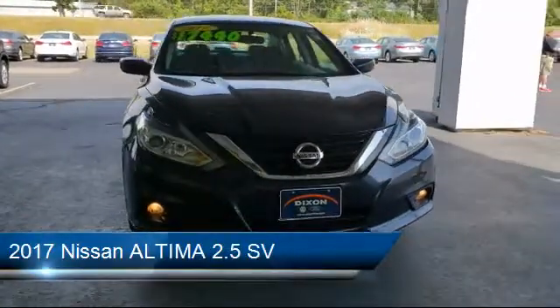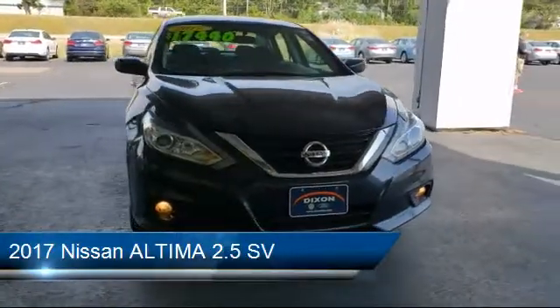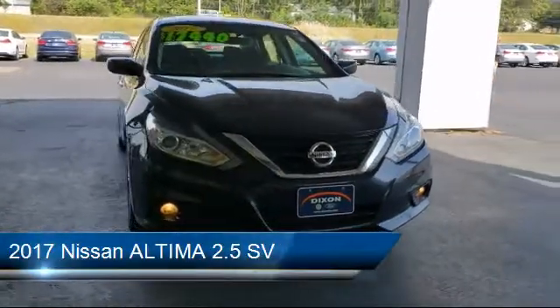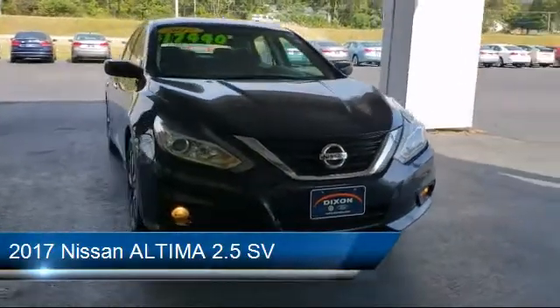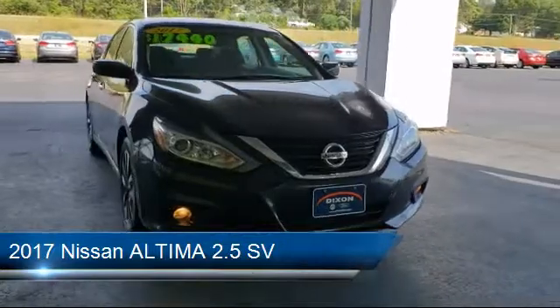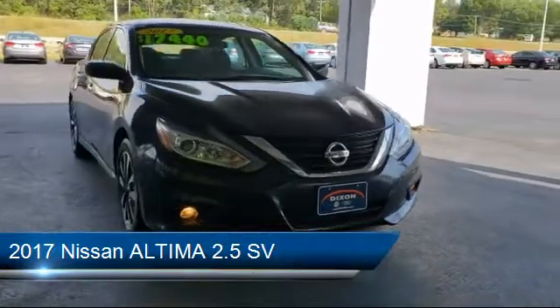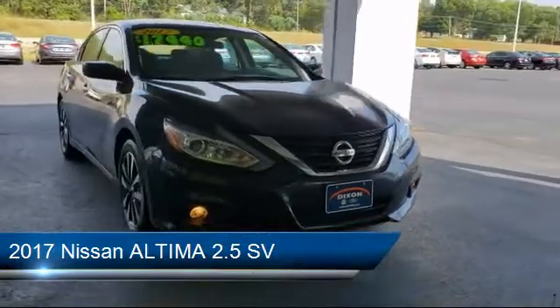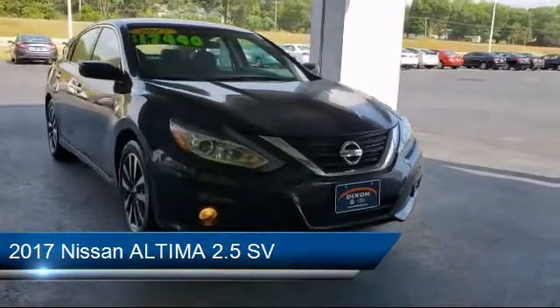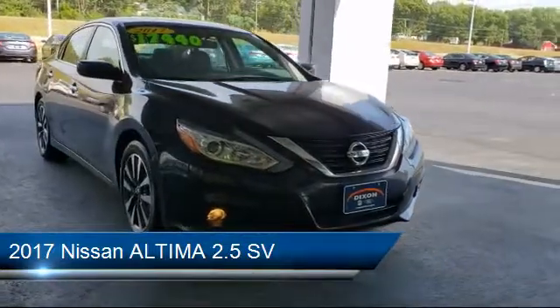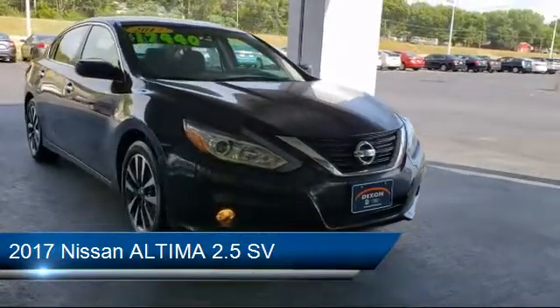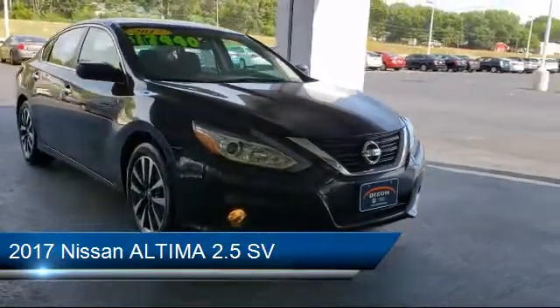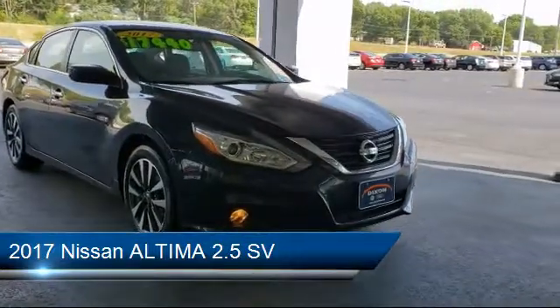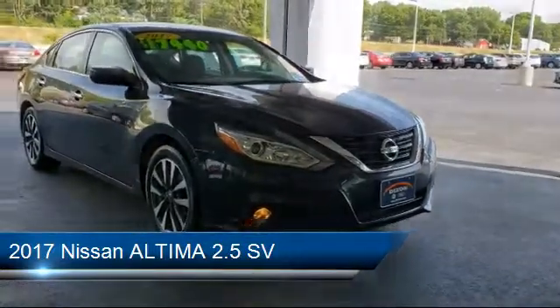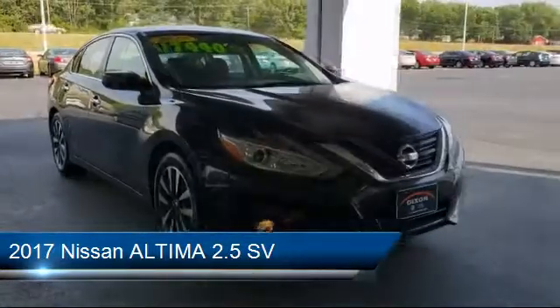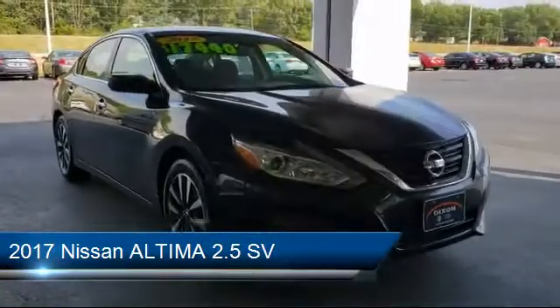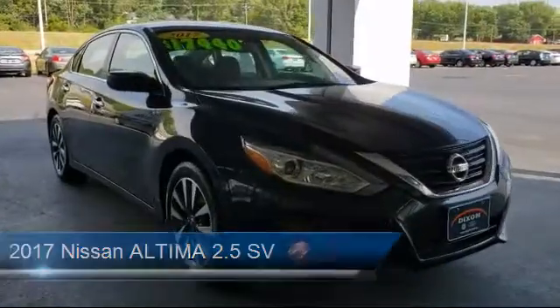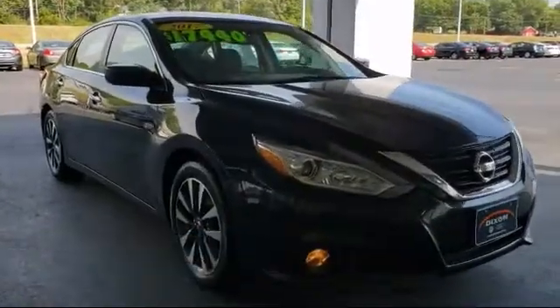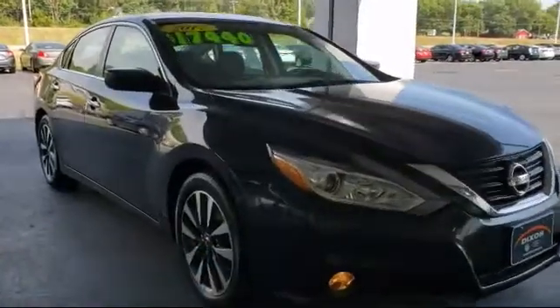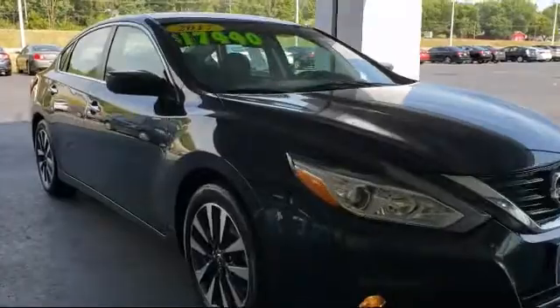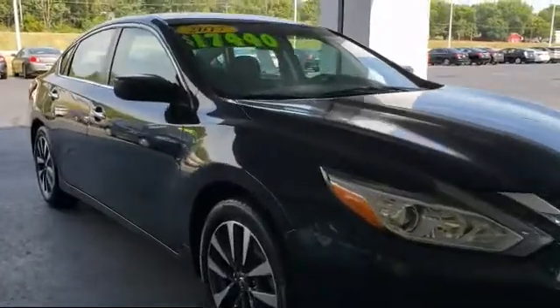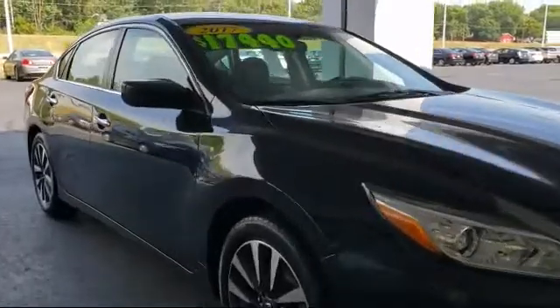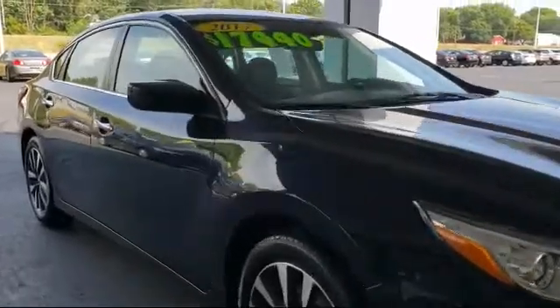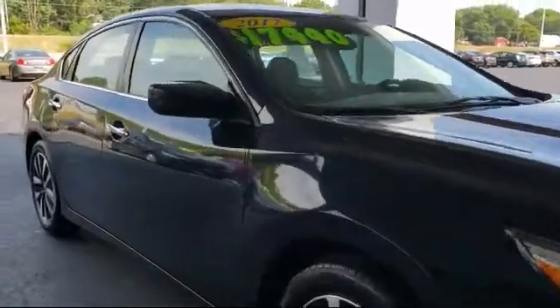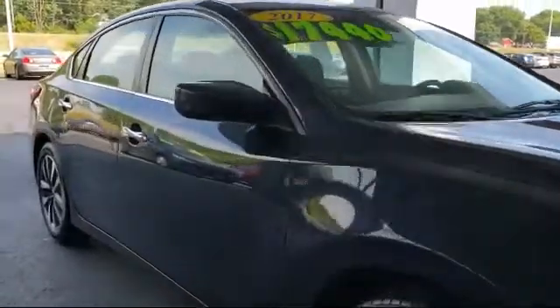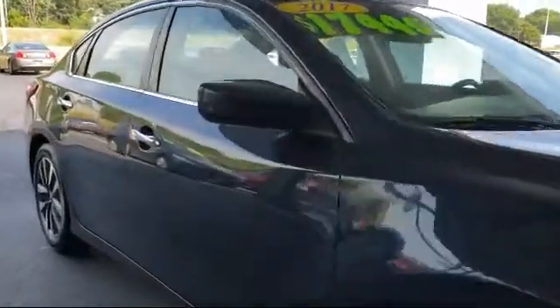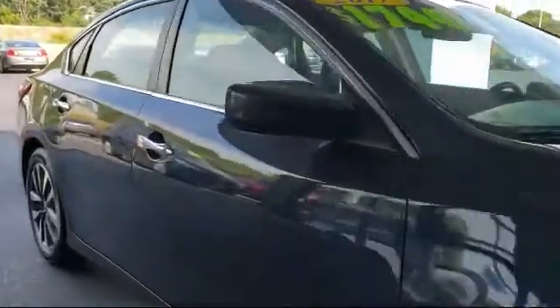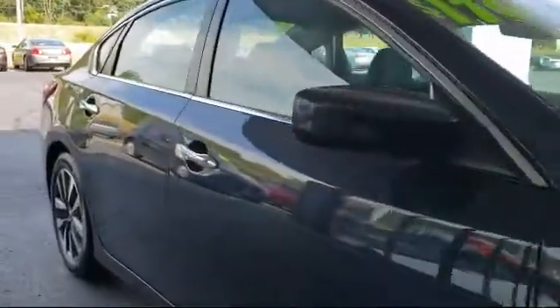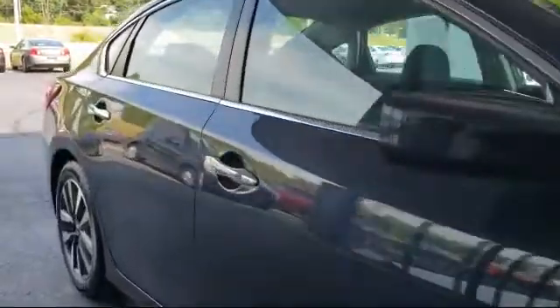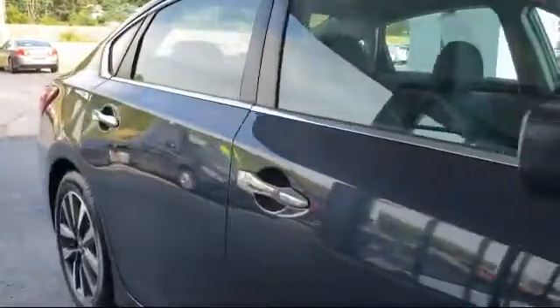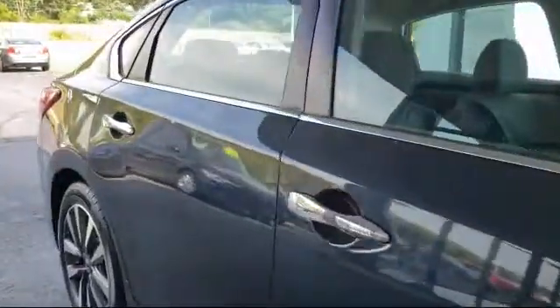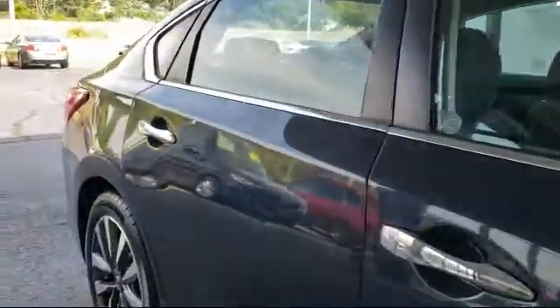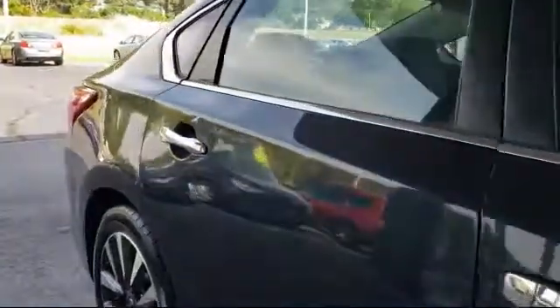It comes equipped with alloy wheels, rear view camera, electronic stability control, Sirius XM satellite radio, tire pressure monitoring system, and steering wheel controls.